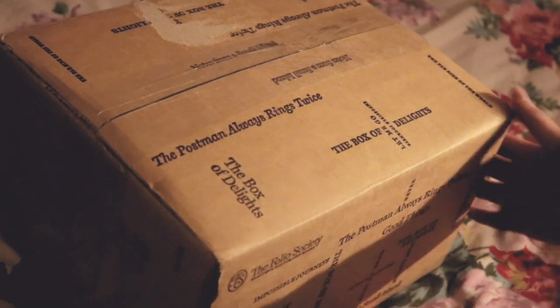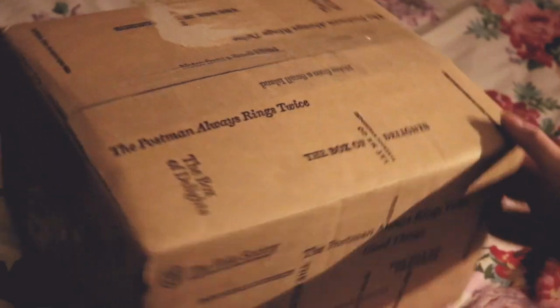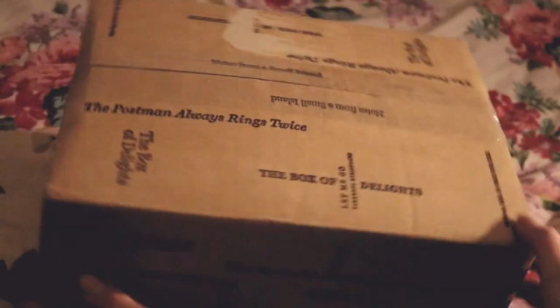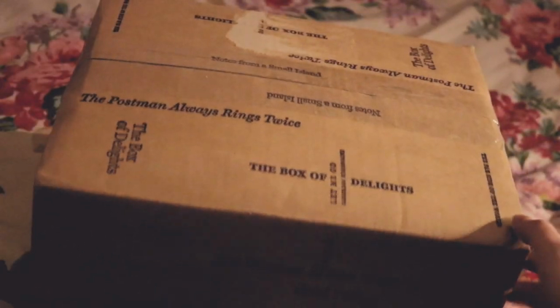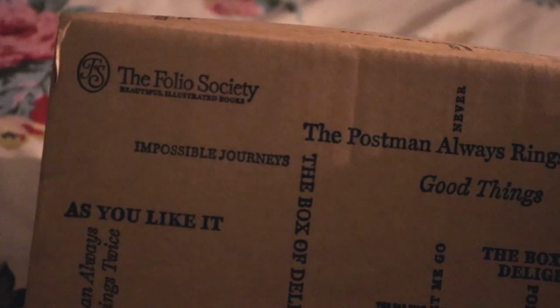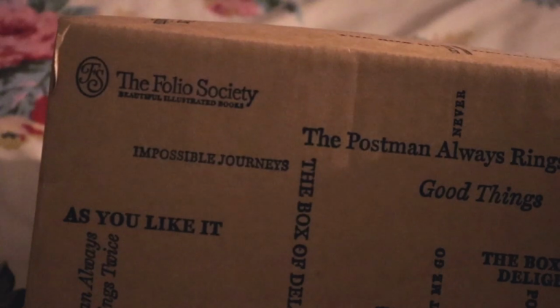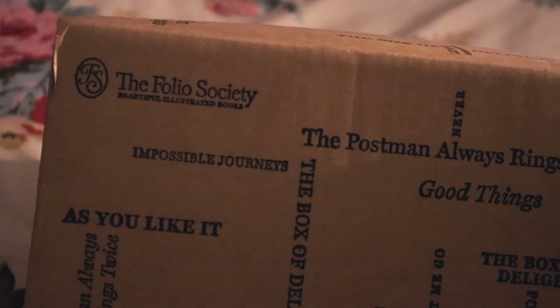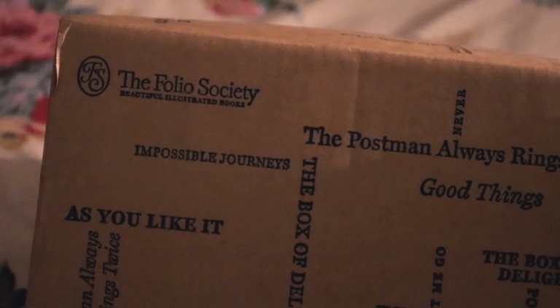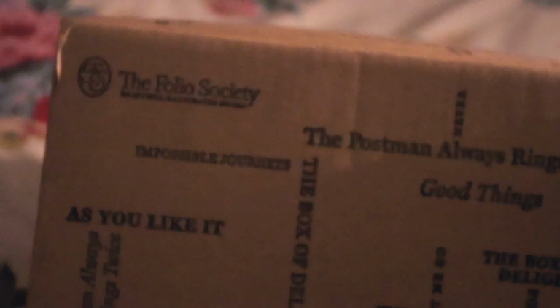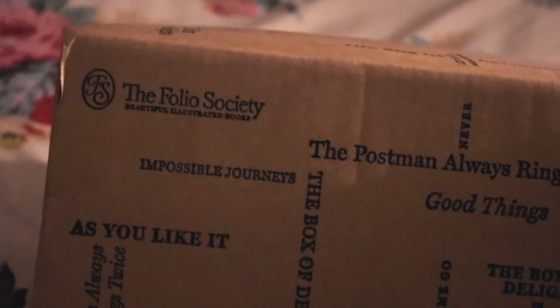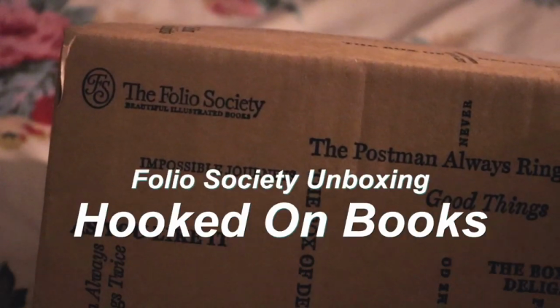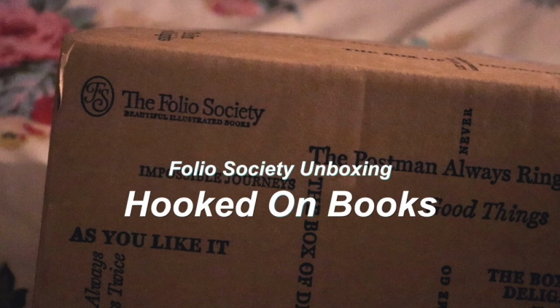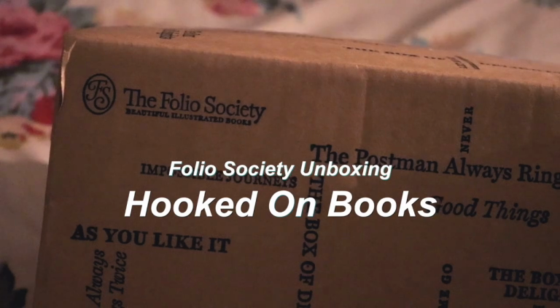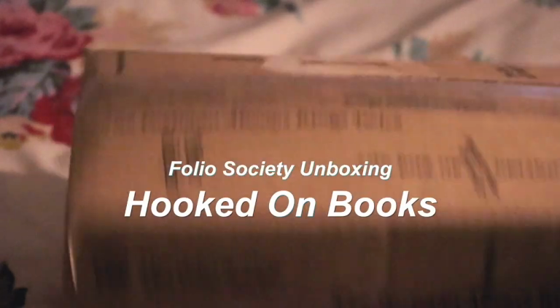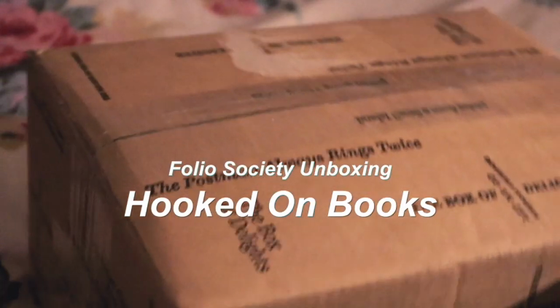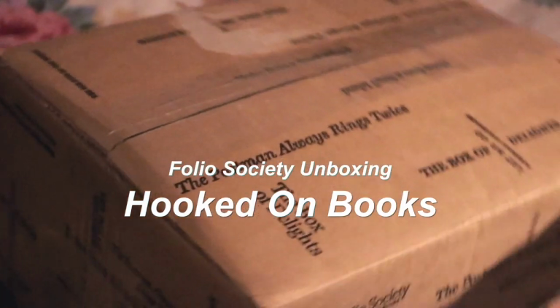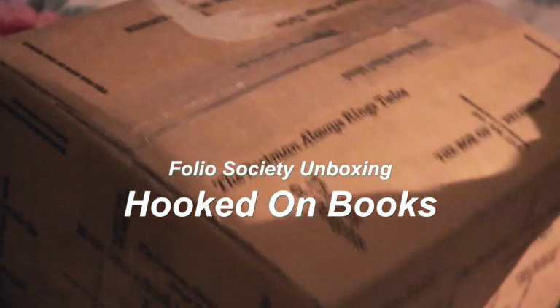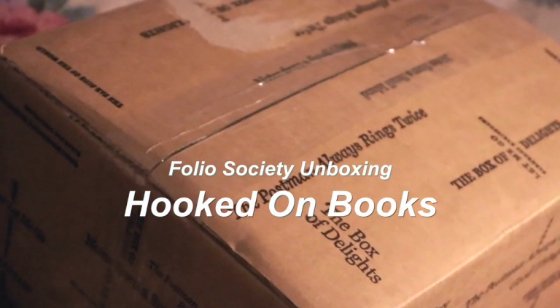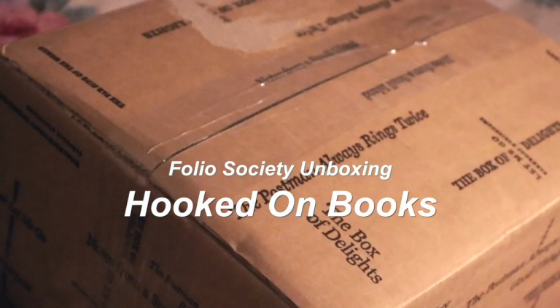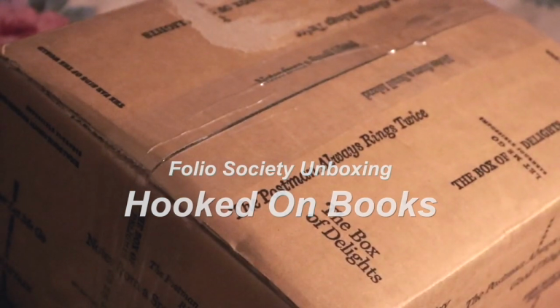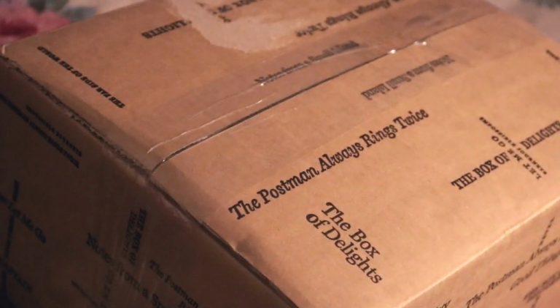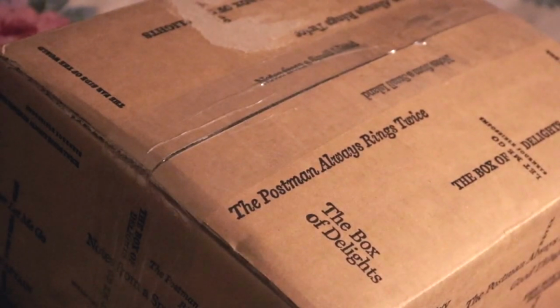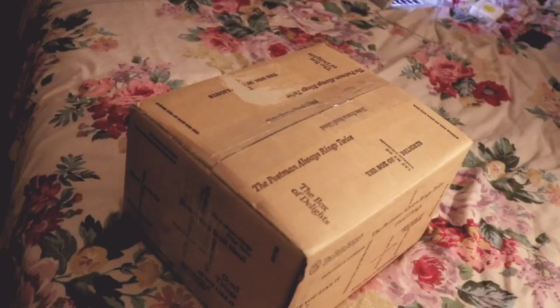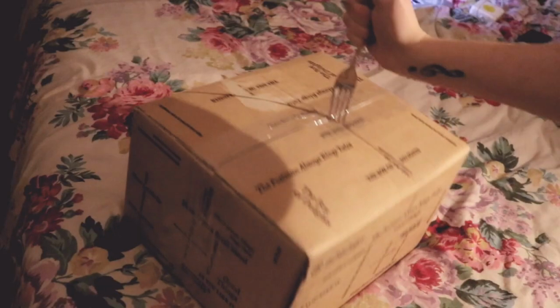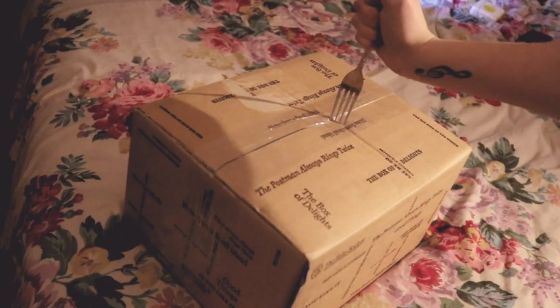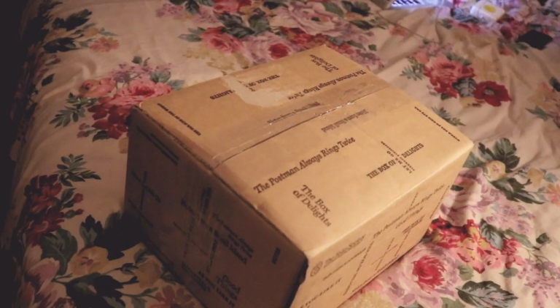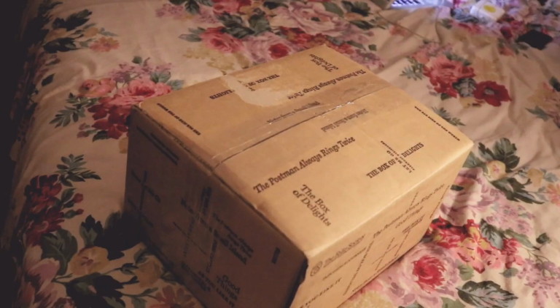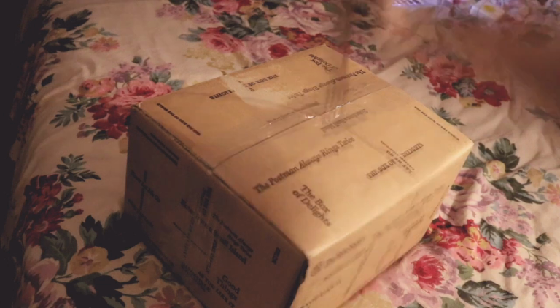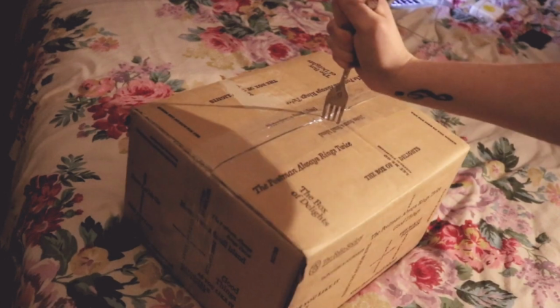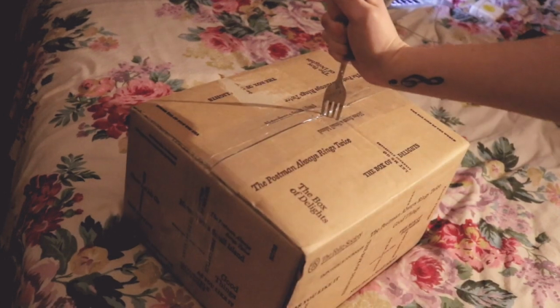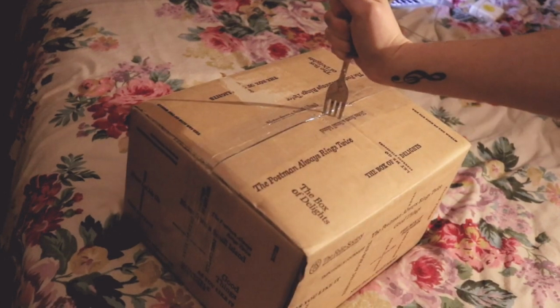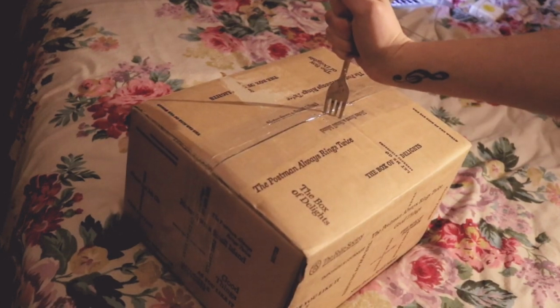Hello, I'm Shazza and welcome to my channel, Hooked in Books. Today I'm doing an unboxing video, so you can see here I've got the Folio Society box and I'm currently trying to get in there with a fork.